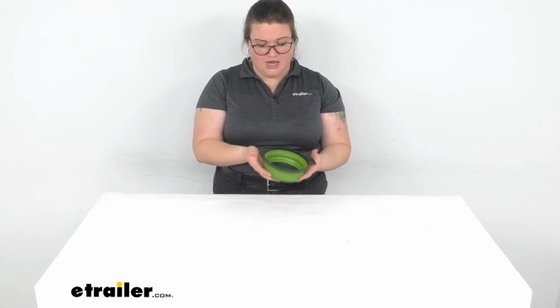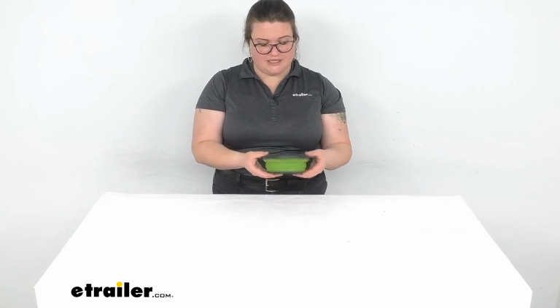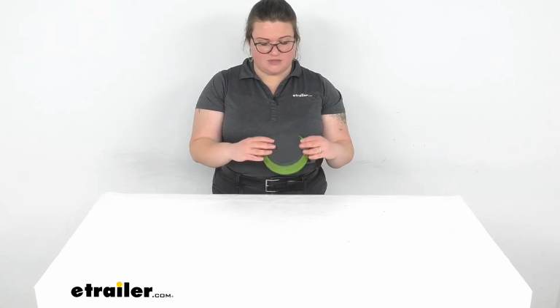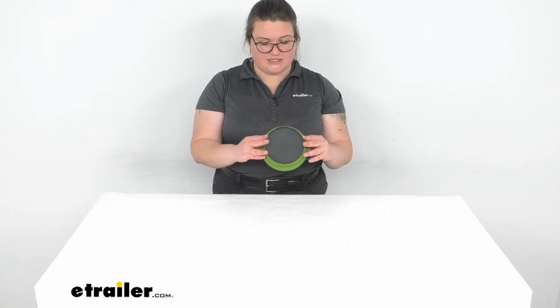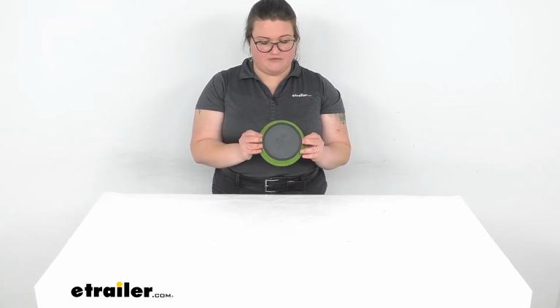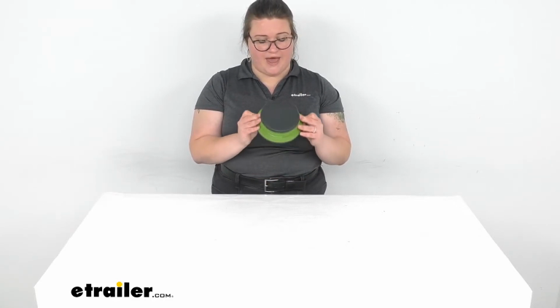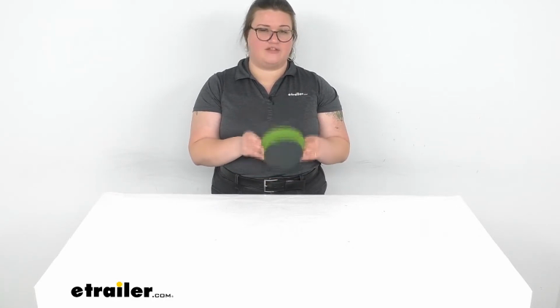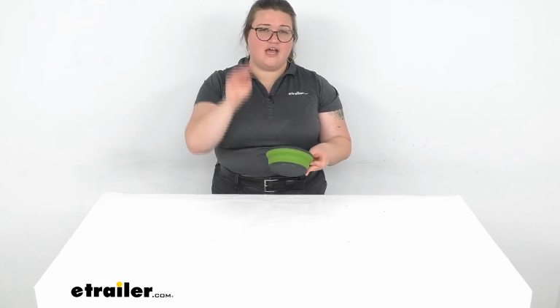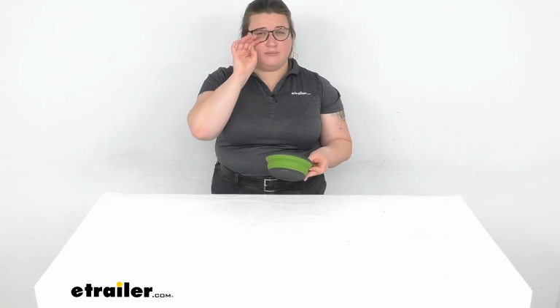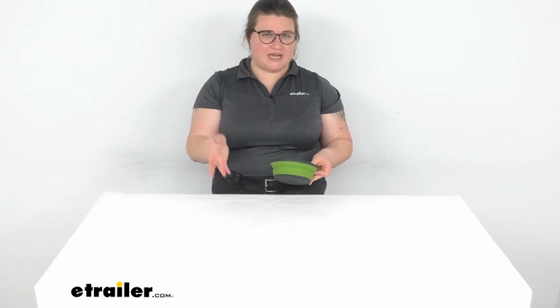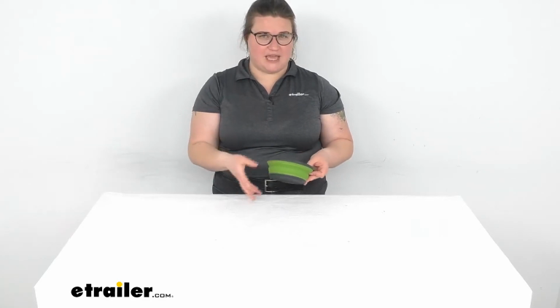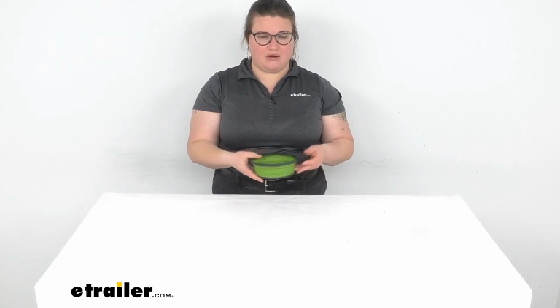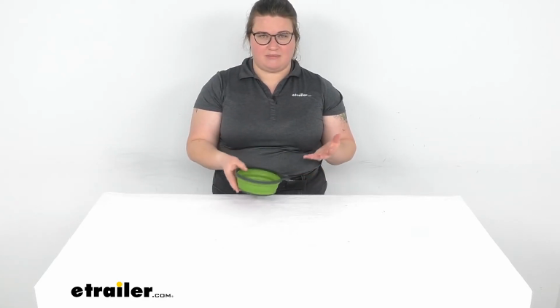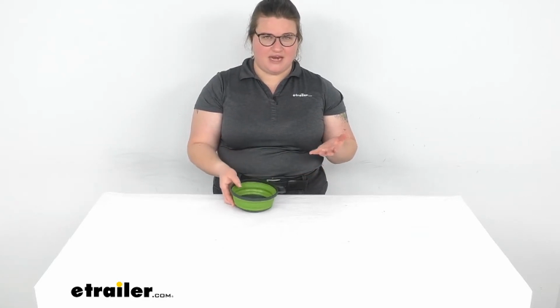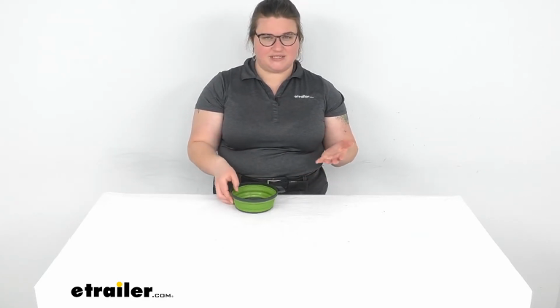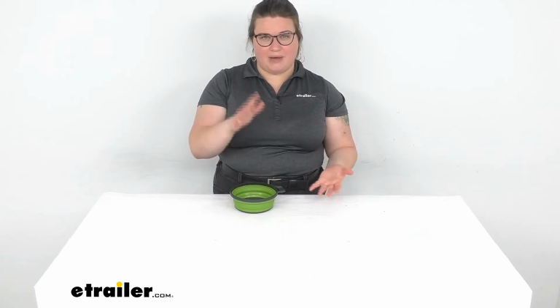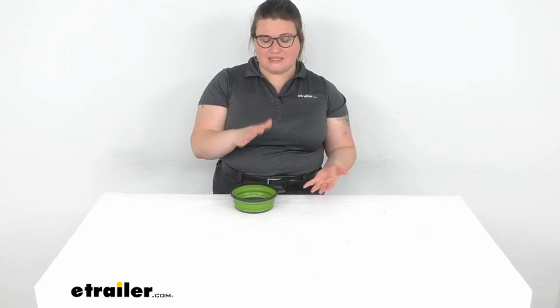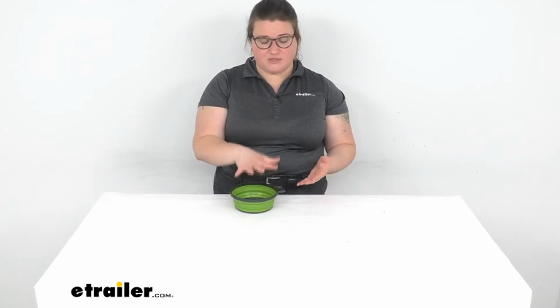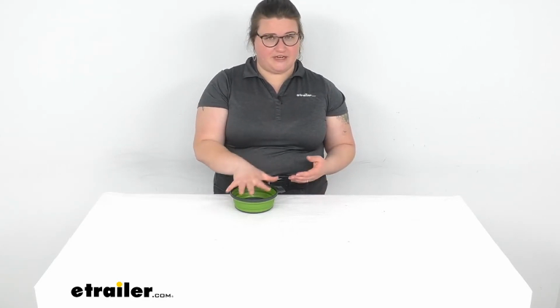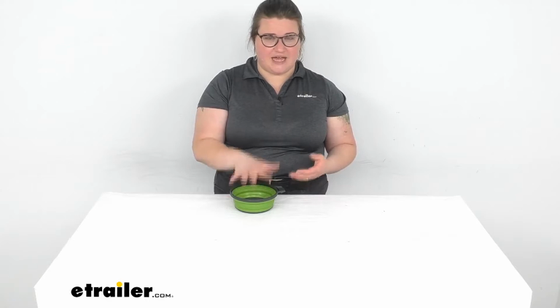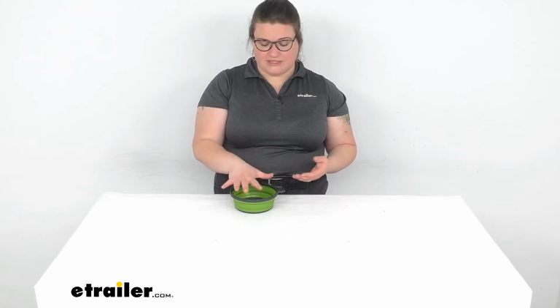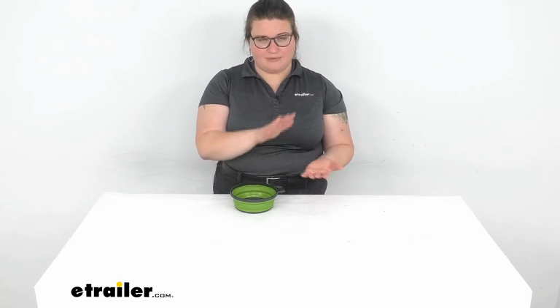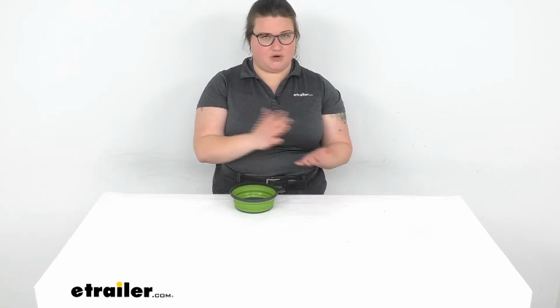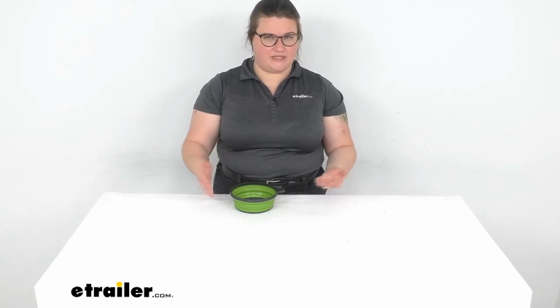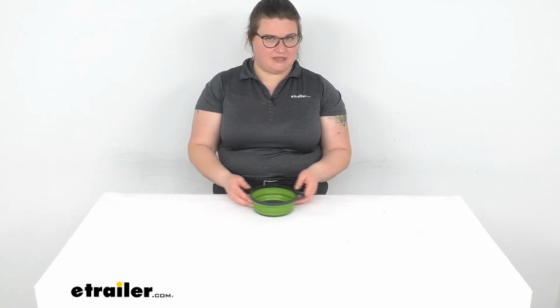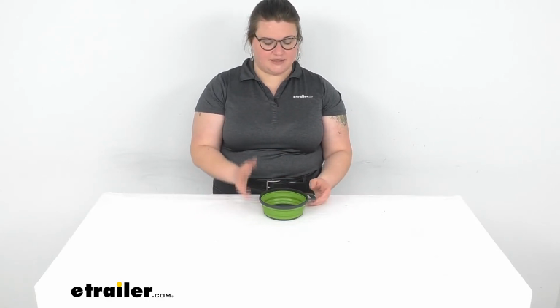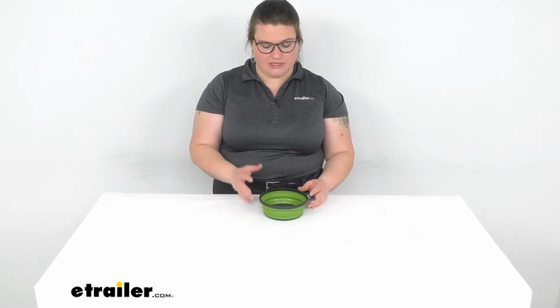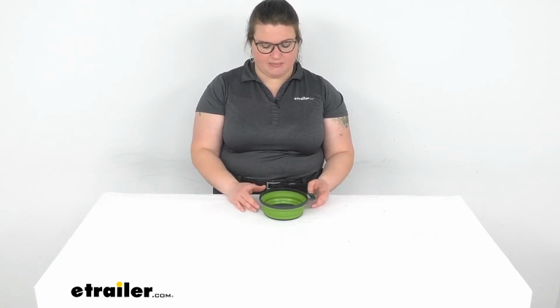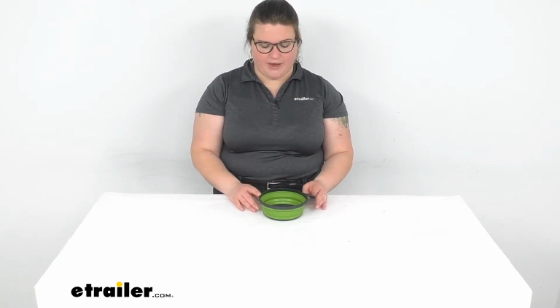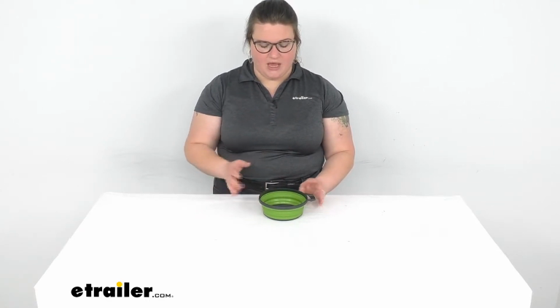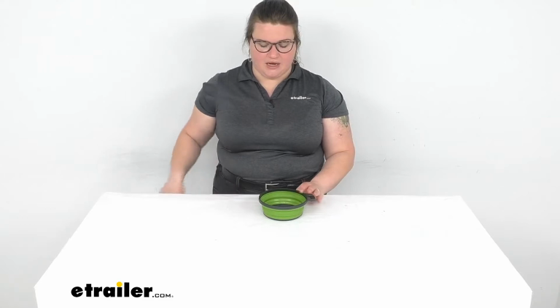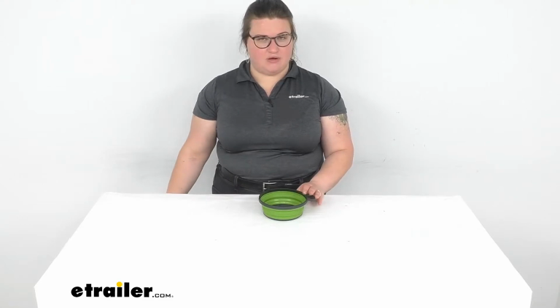It's easy to pack into a lot of stuff. If you have other GSI Escape gear like the HS pots, this will fit inside once it's collapsed so you don't have to waste any space. Really easy to pack away in a small kit.